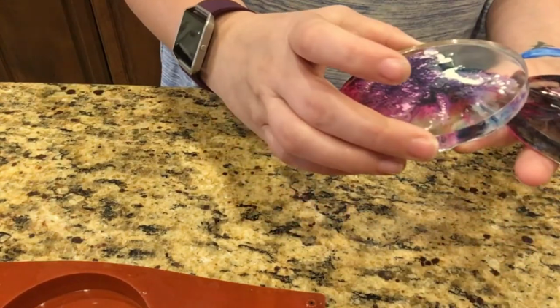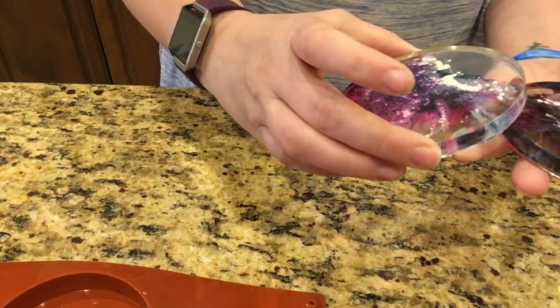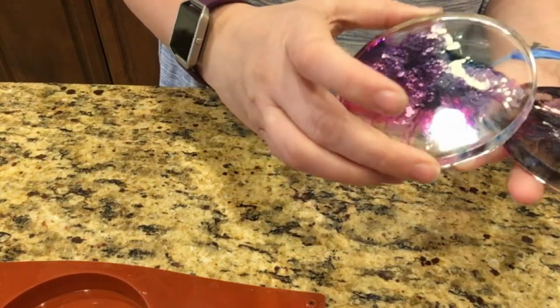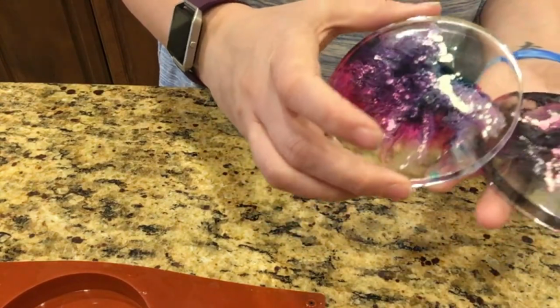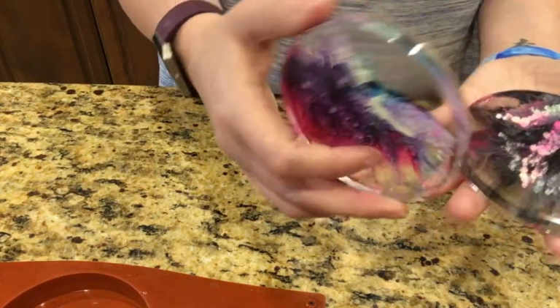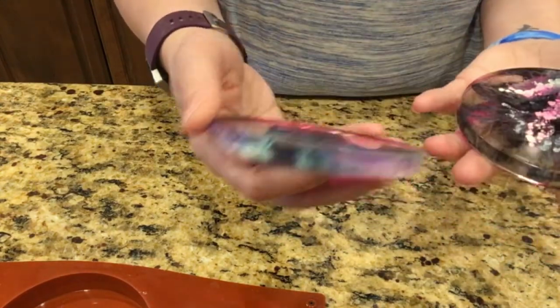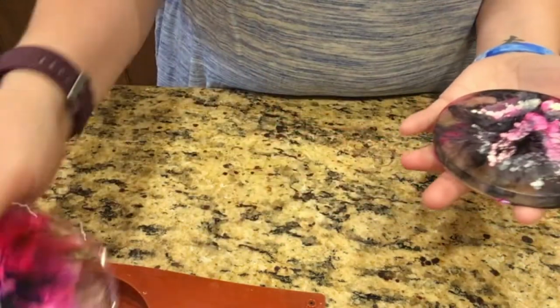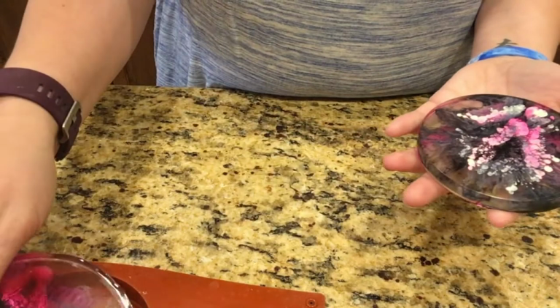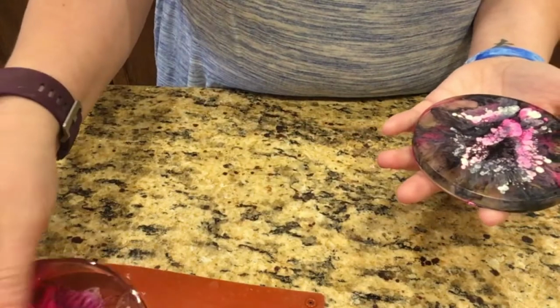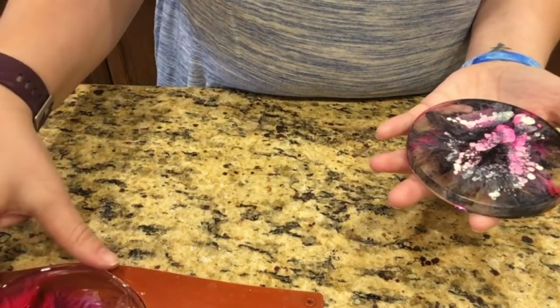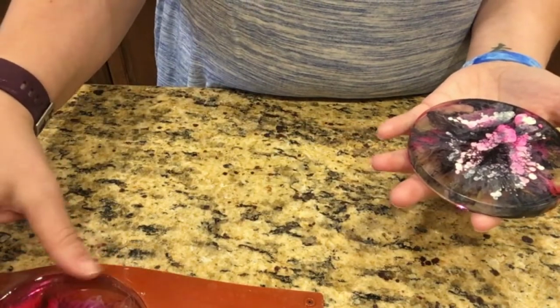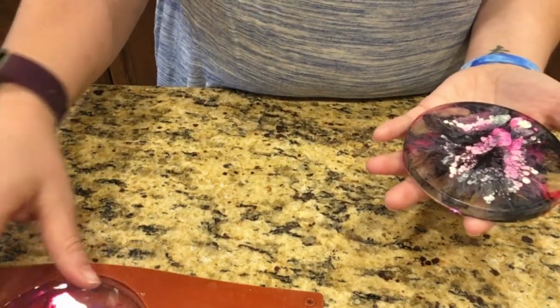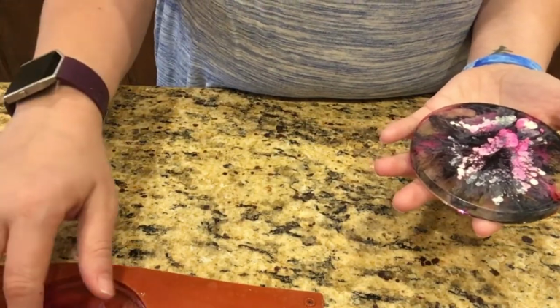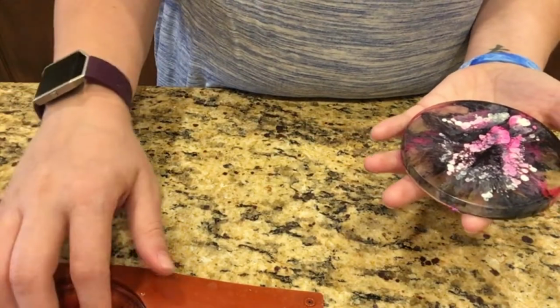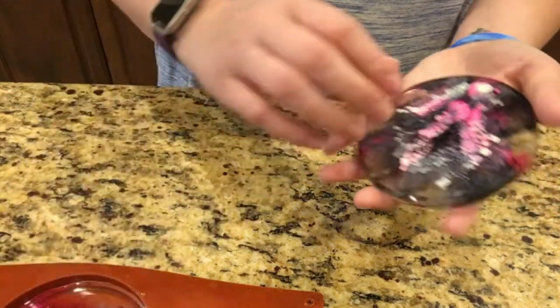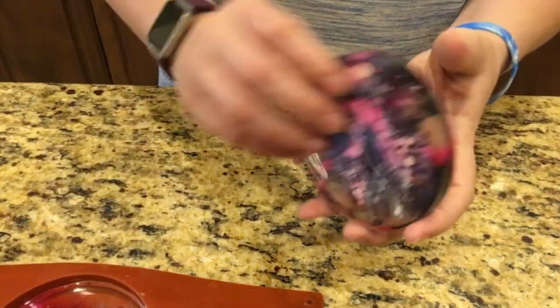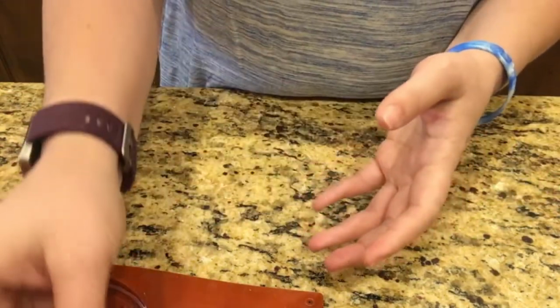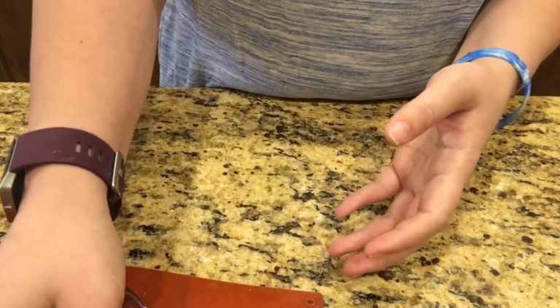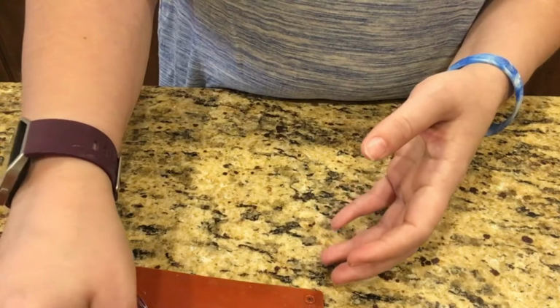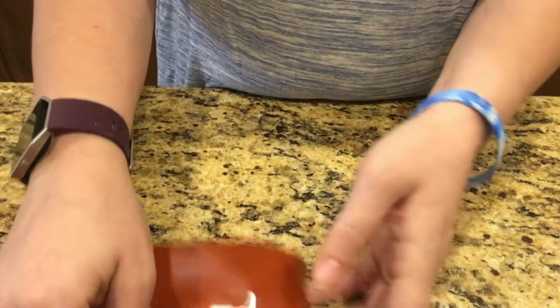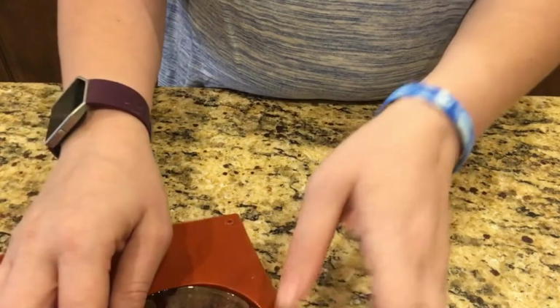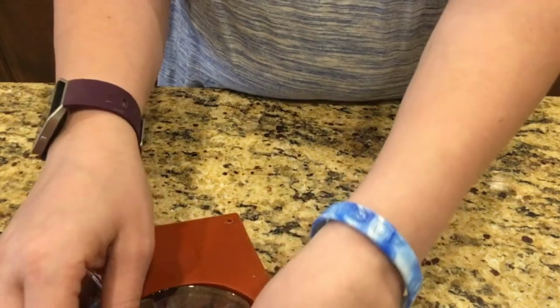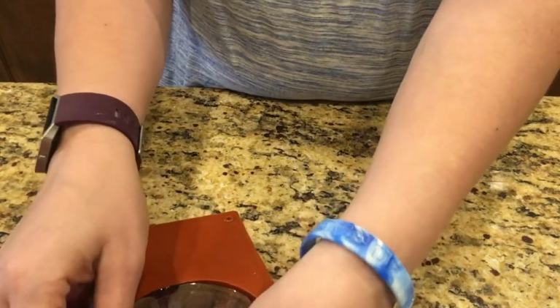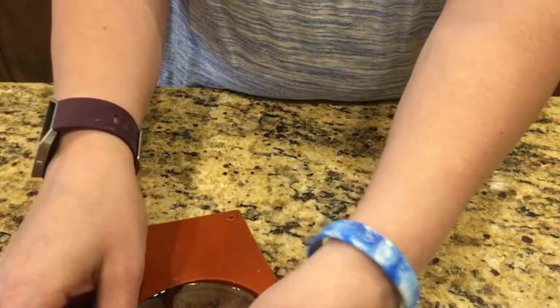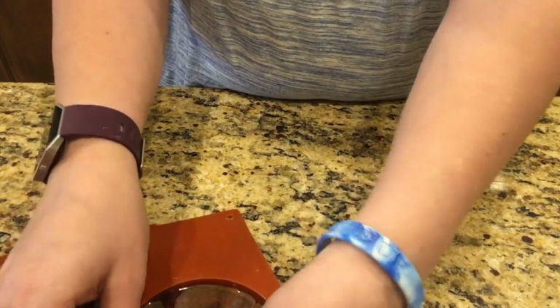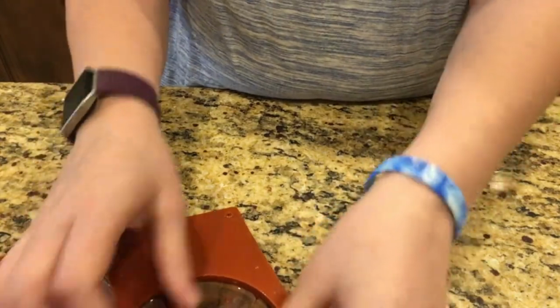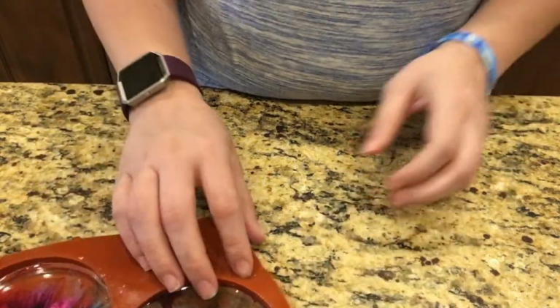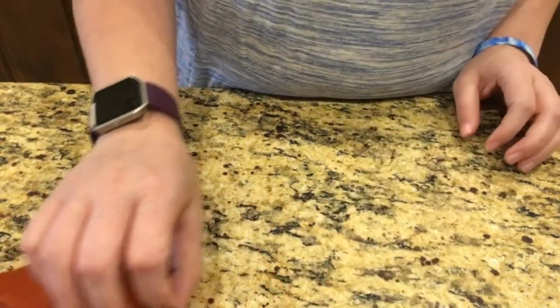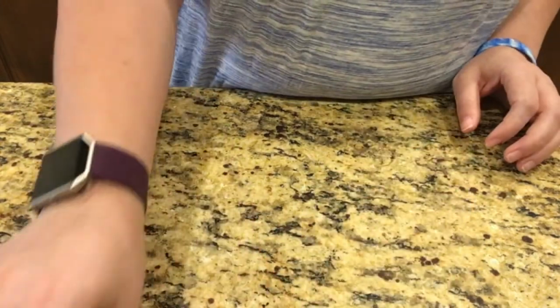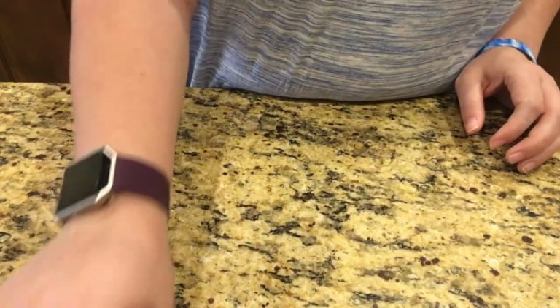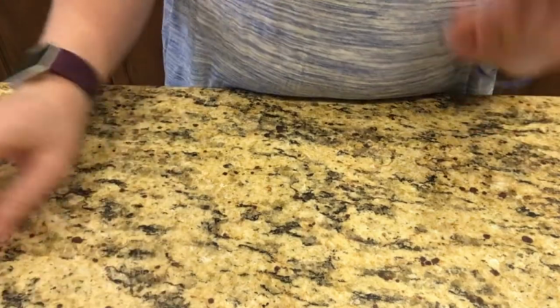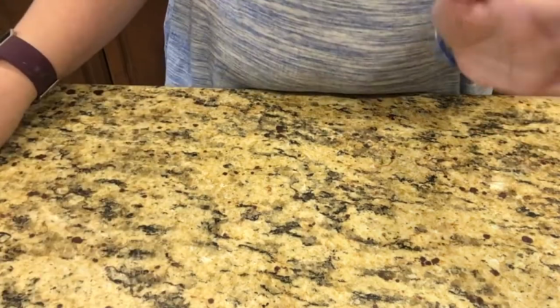I love how they turned out! If you have any questions you can leave them down below. If you have ideas for other videos I should do, leave a comment. If you enjoyed this video make sure you like, and don't forget to subscribe. Until next time guys — happy crafting!